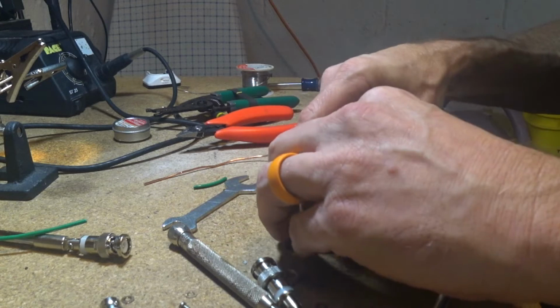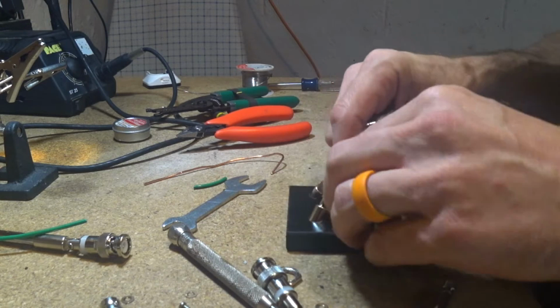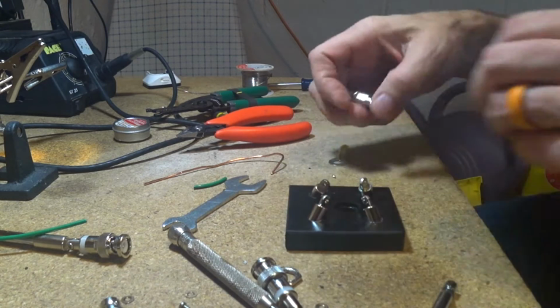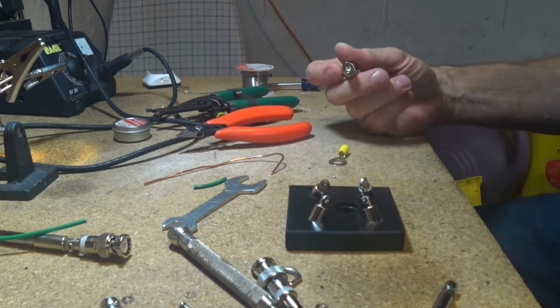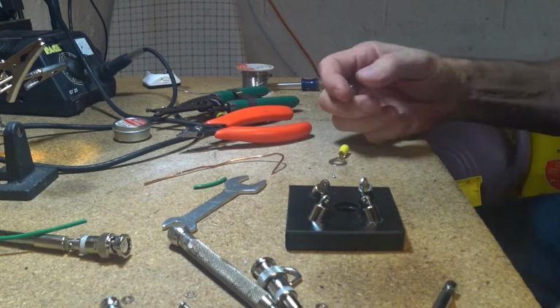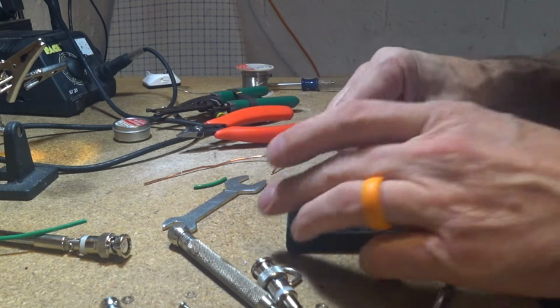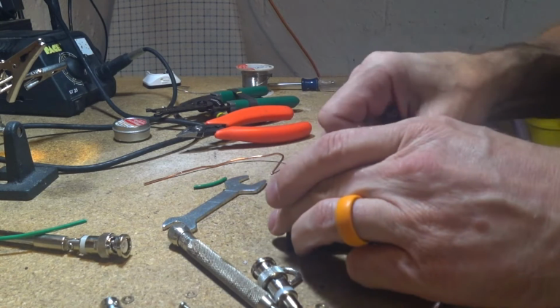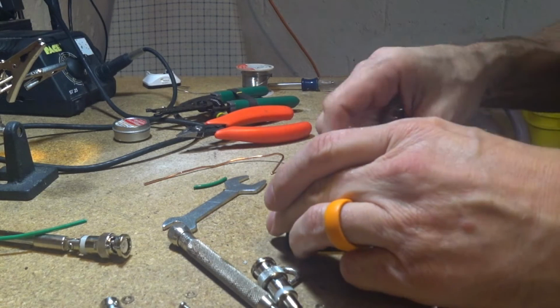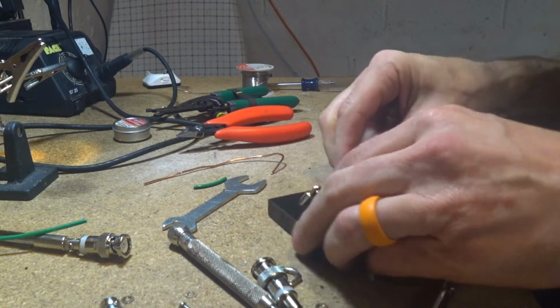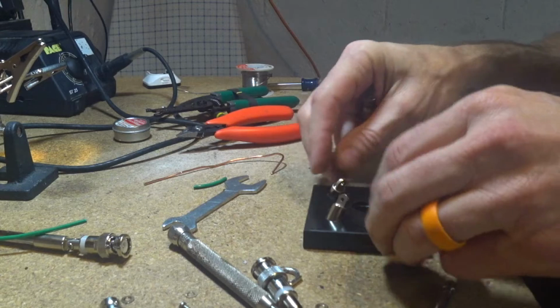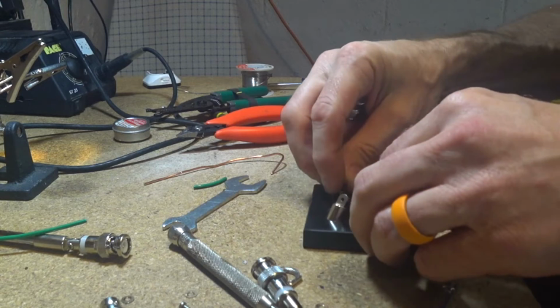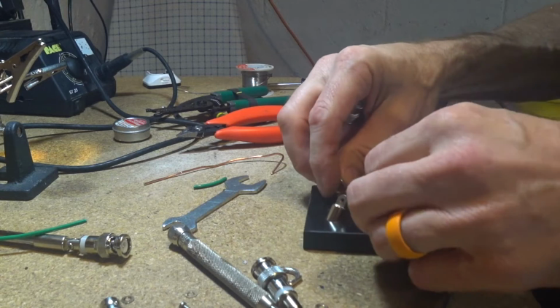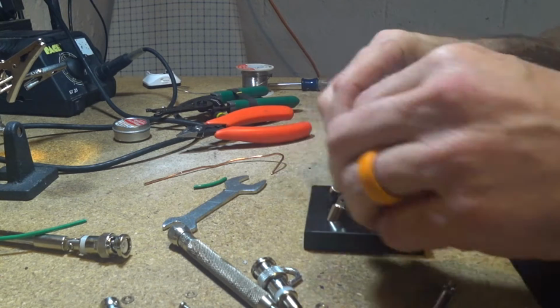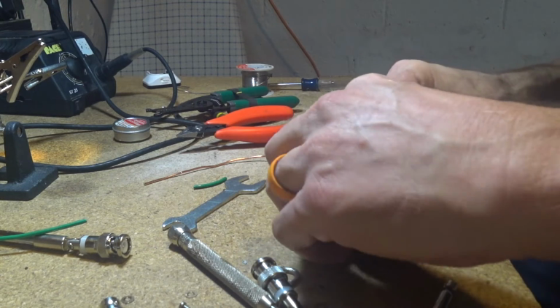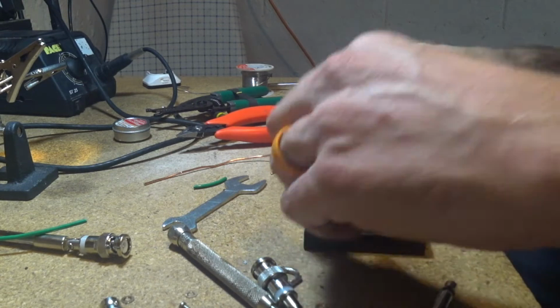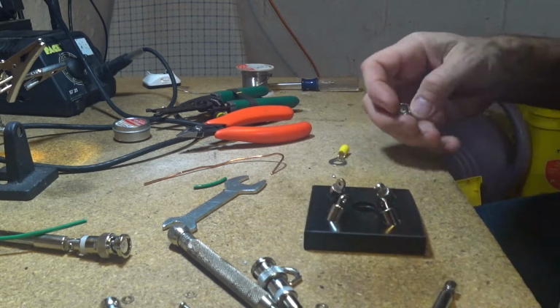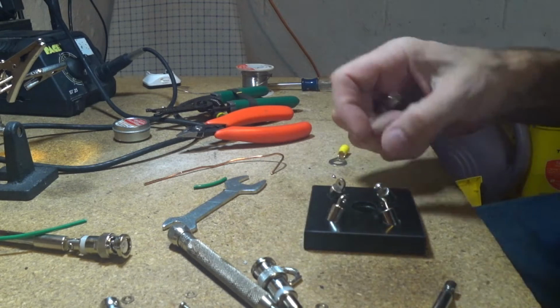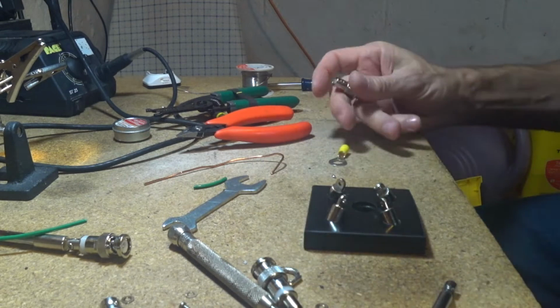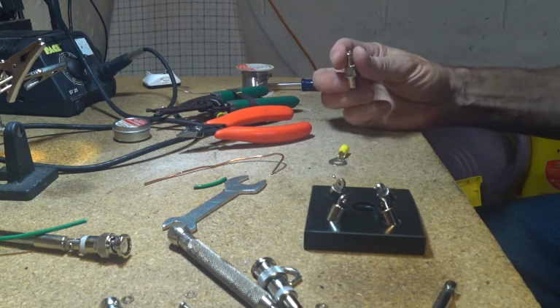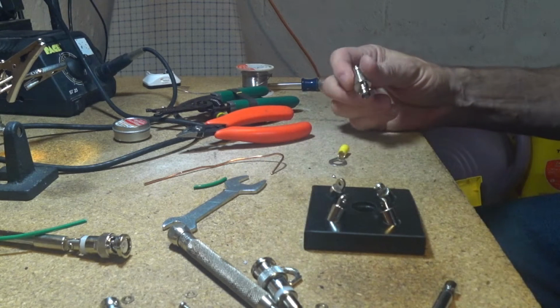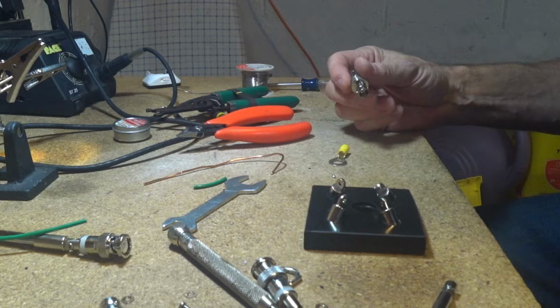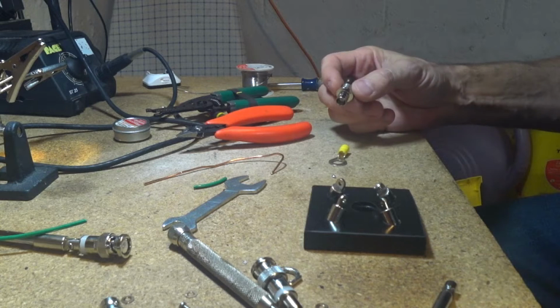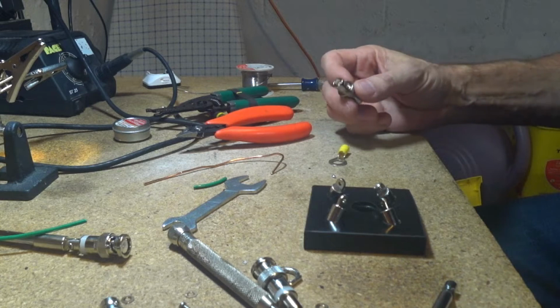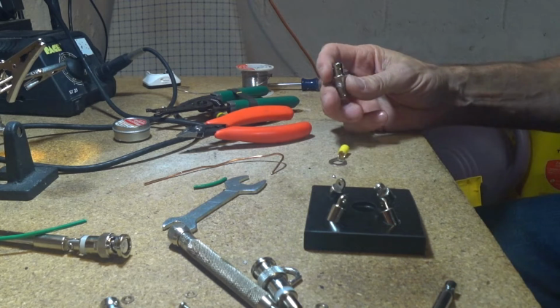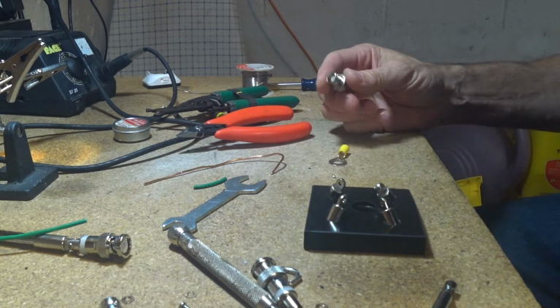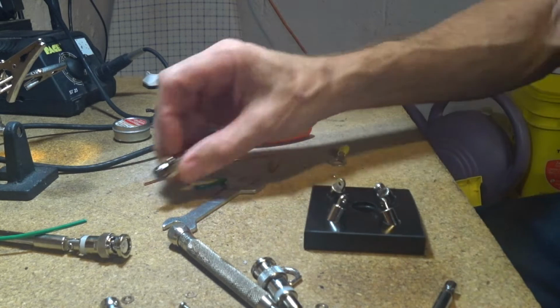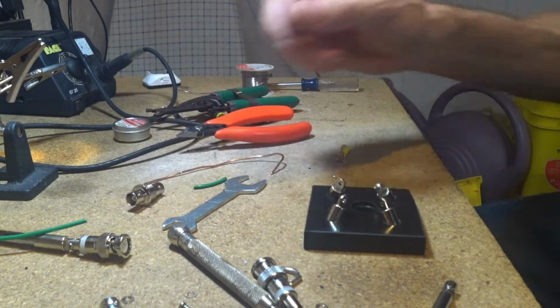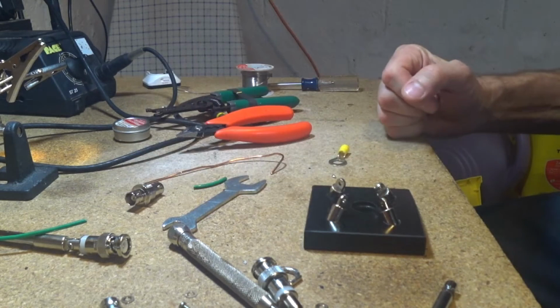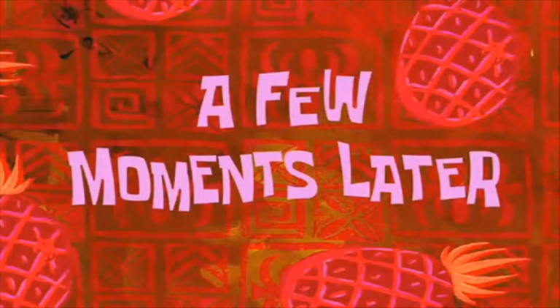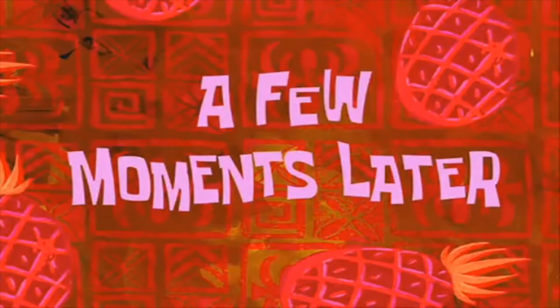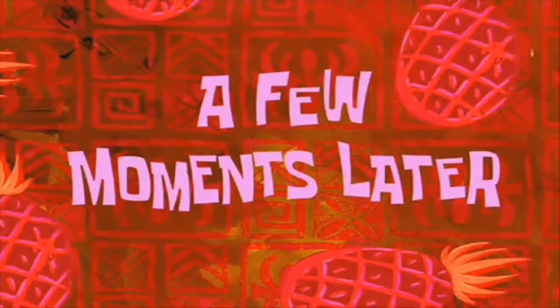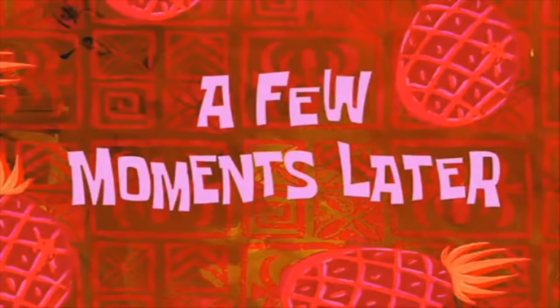I'll keep going as time goes on so you can see how this is coming along. I like the design right now and the way it's going to look. Let me get busy and I'll get back with you guys in a bit.